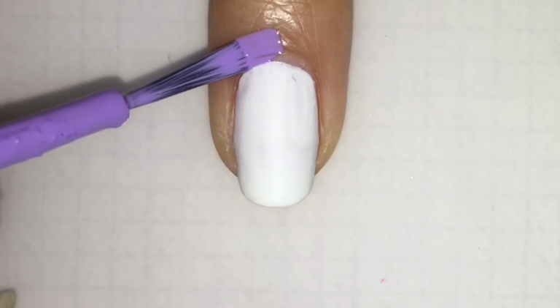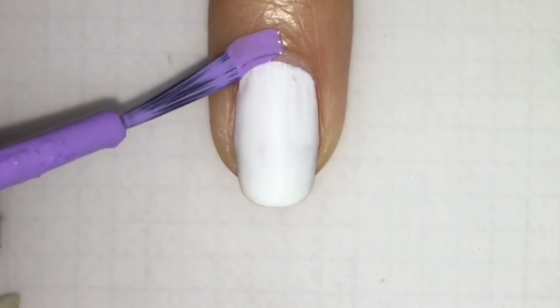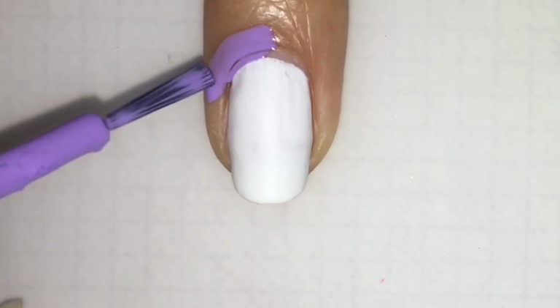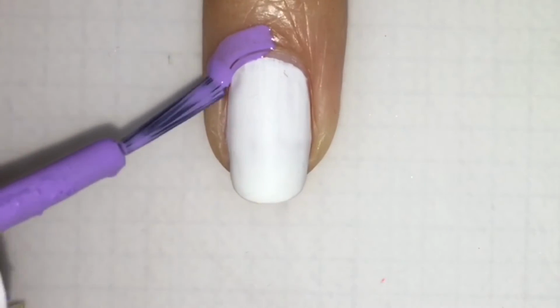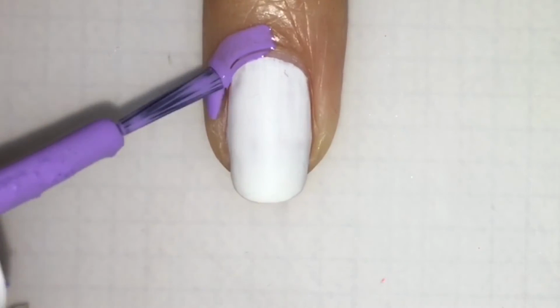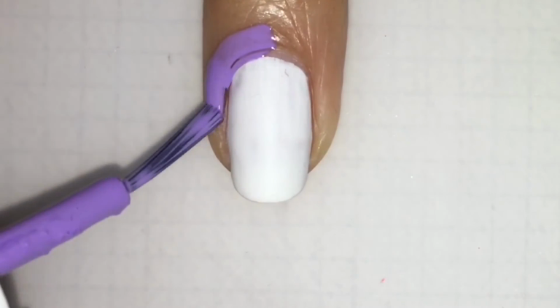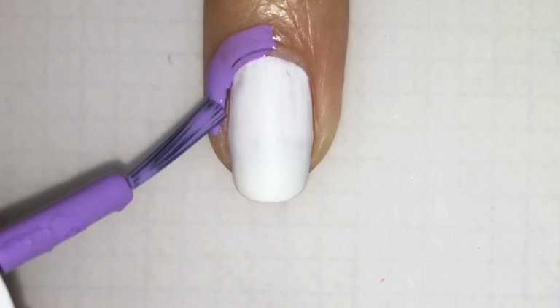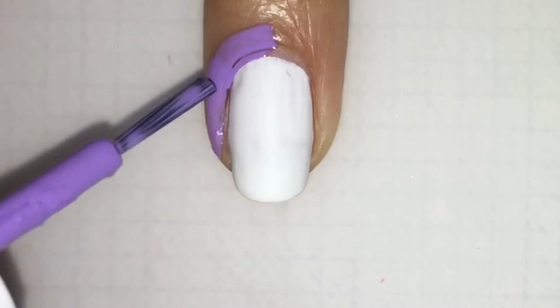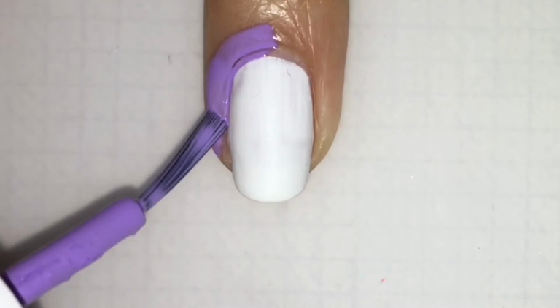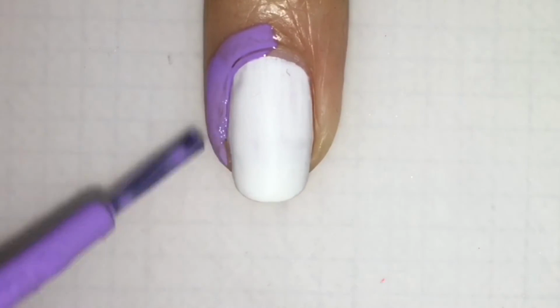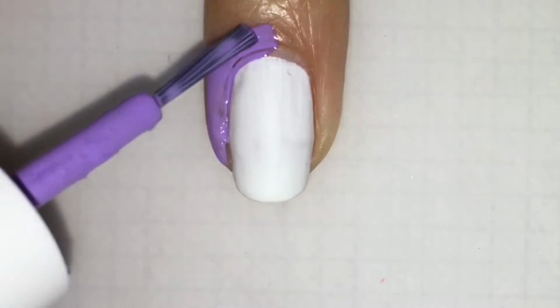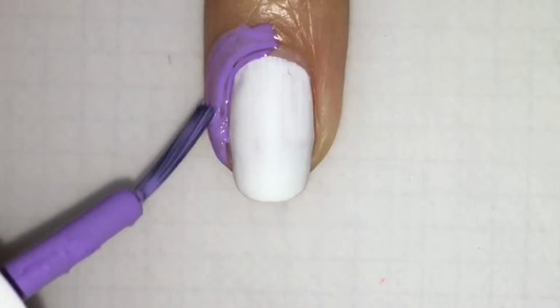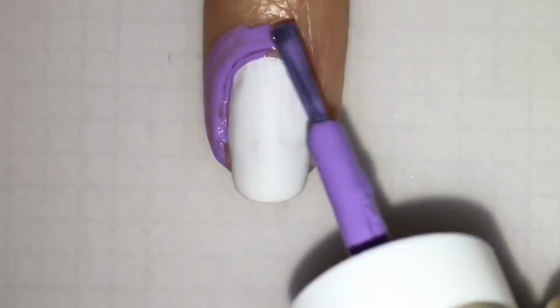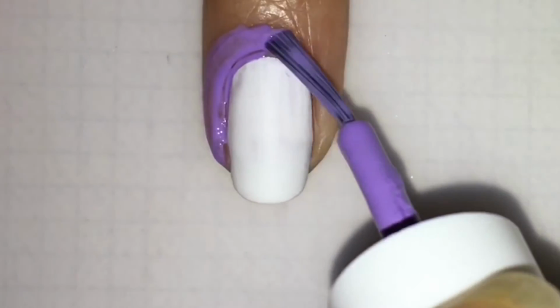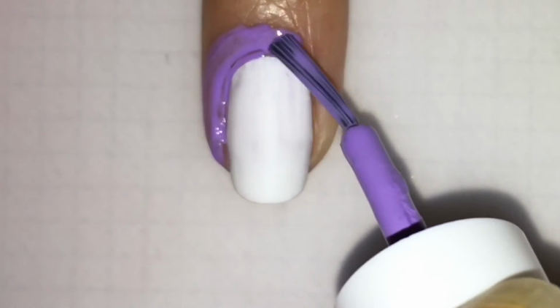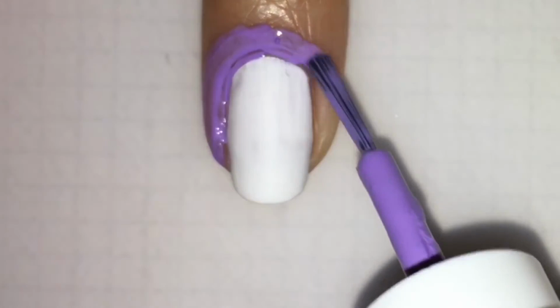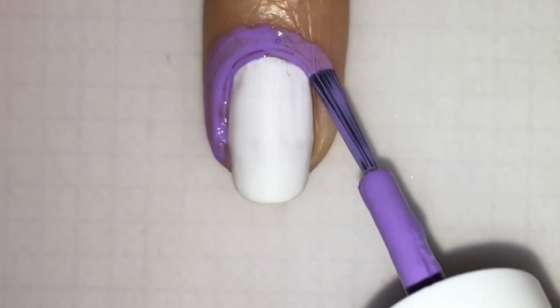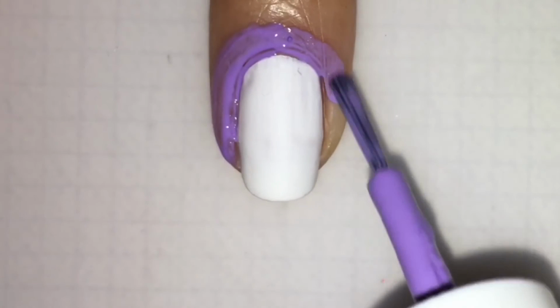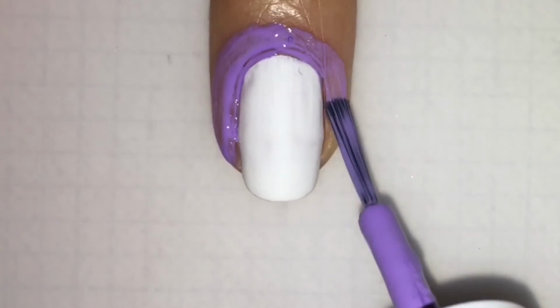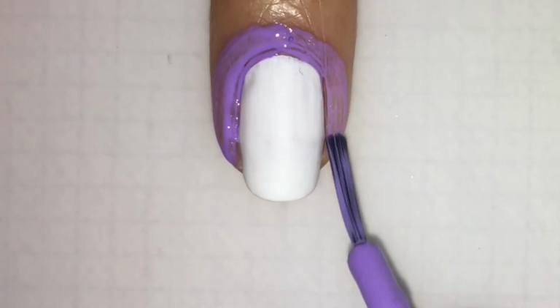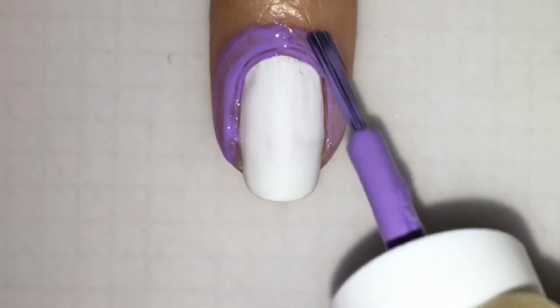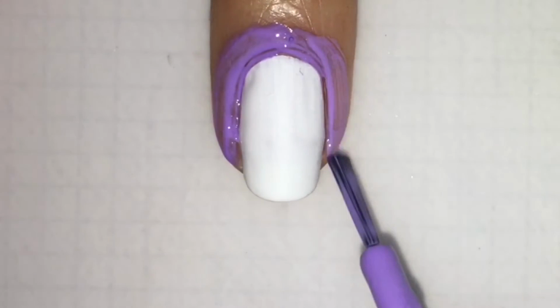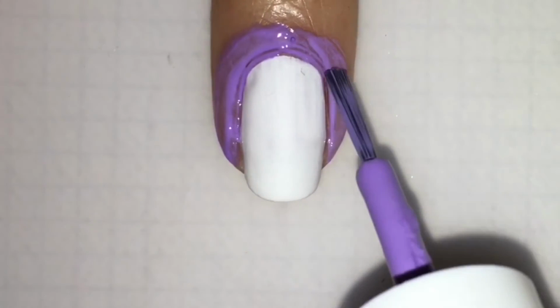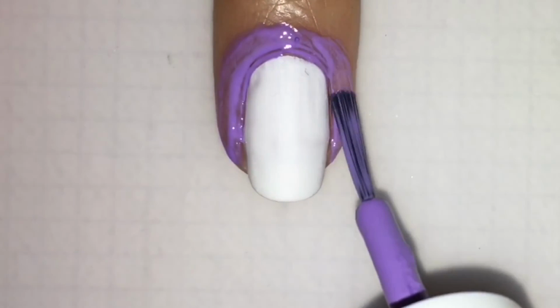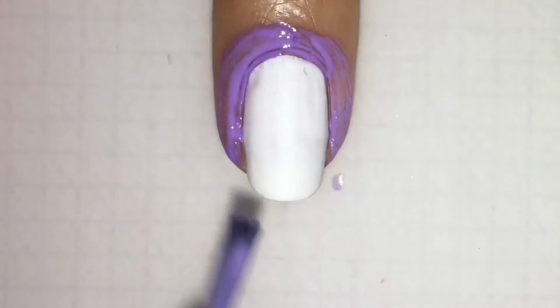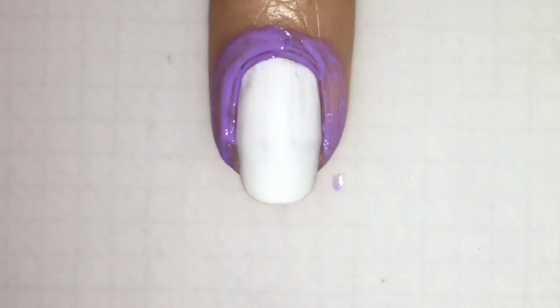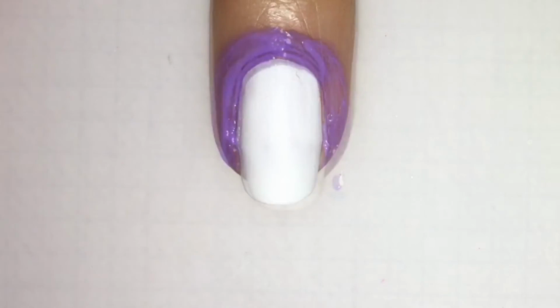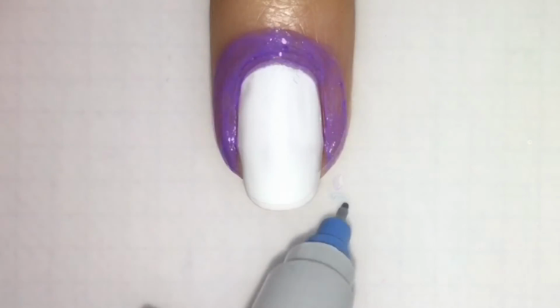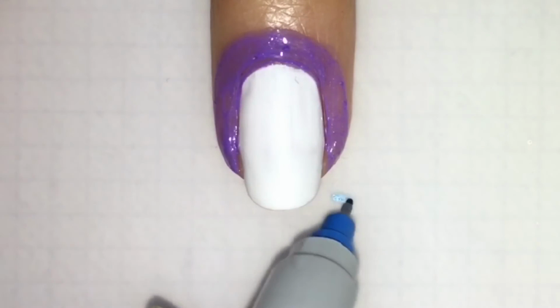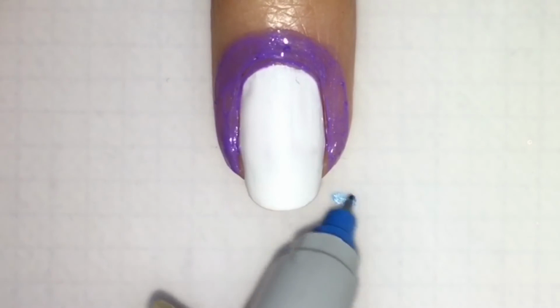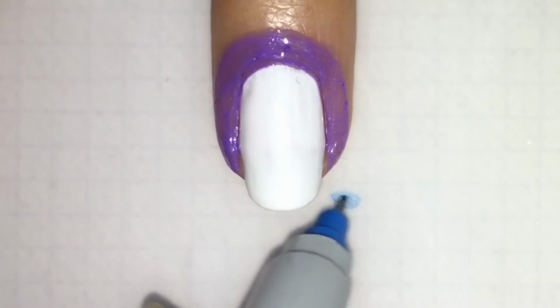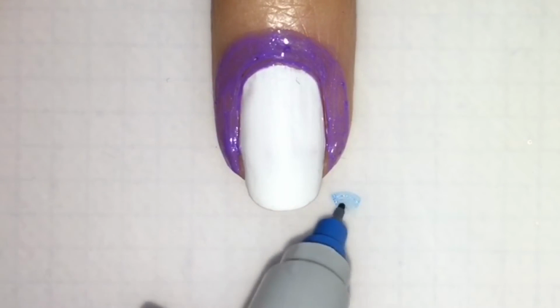First off, use your latex to protect your nail. Make sure you get right to the cuticle, or you're going to have a big mess later on, like I learned.